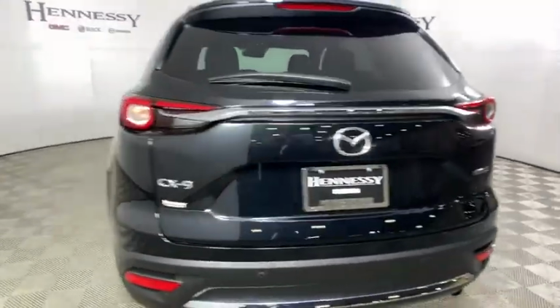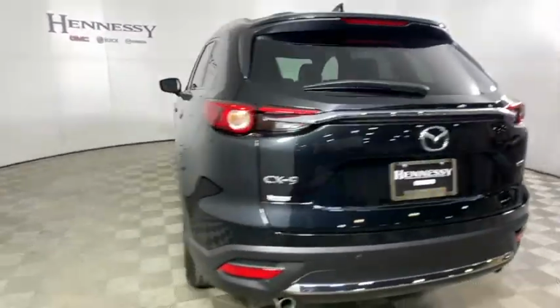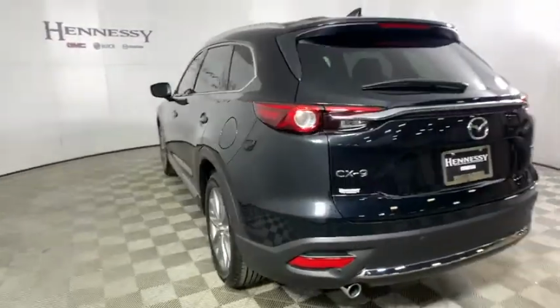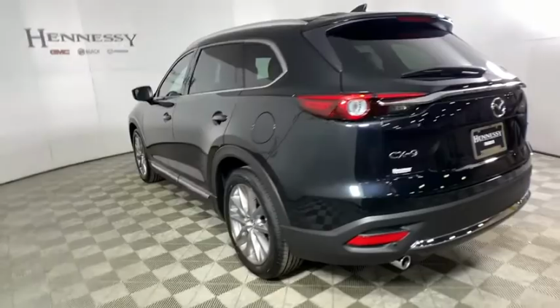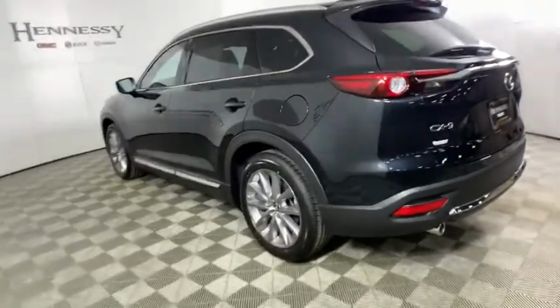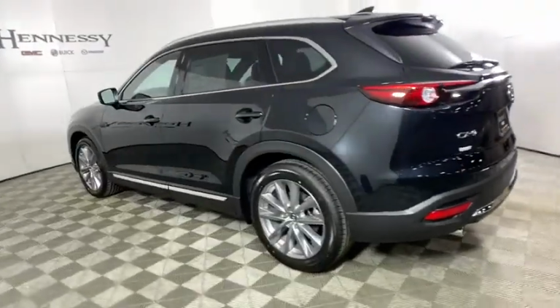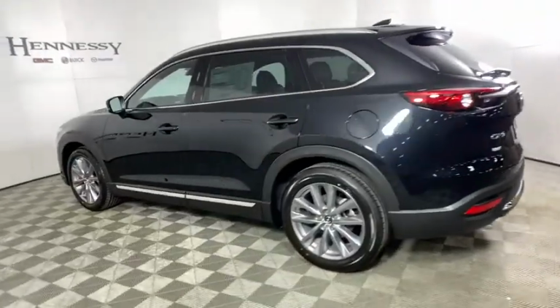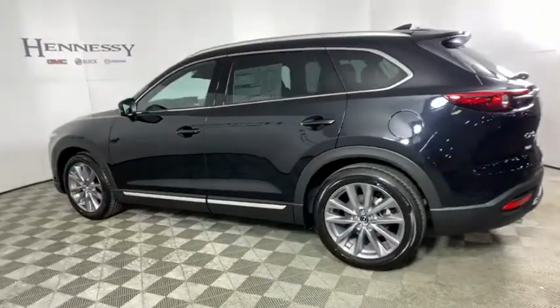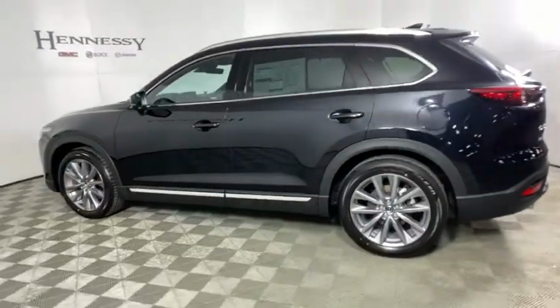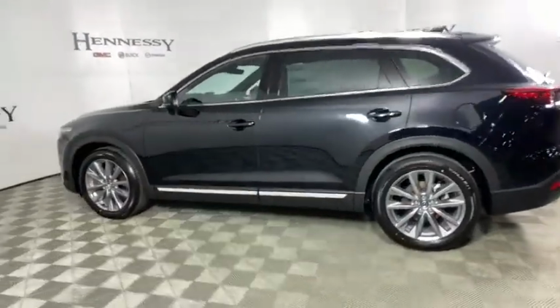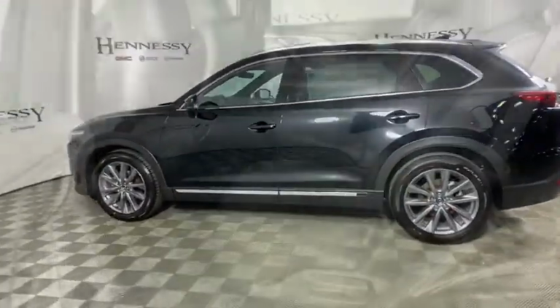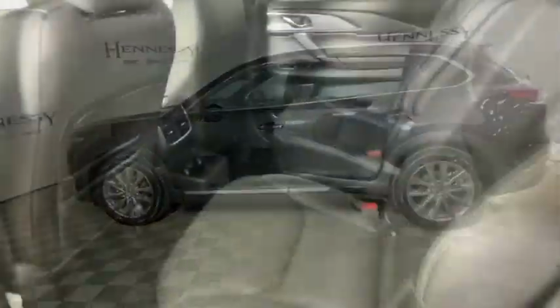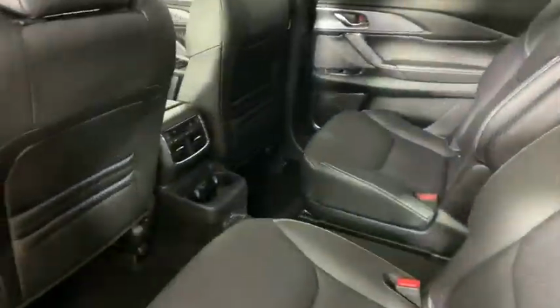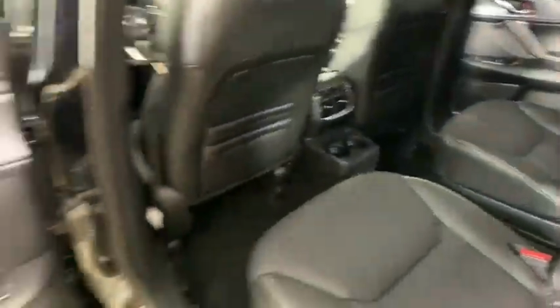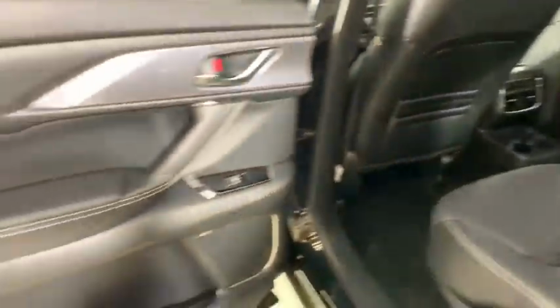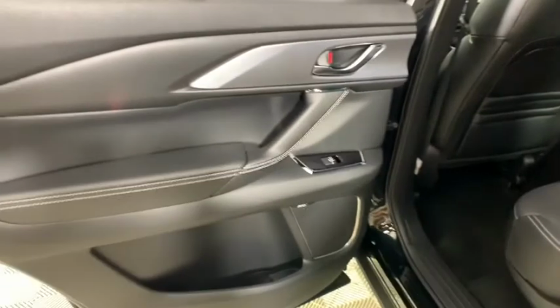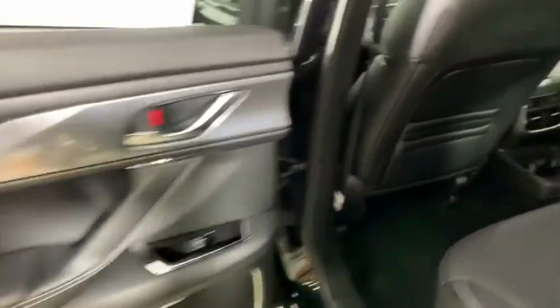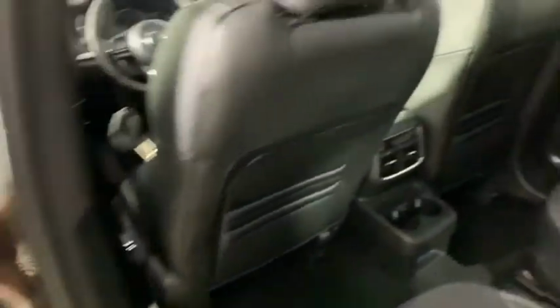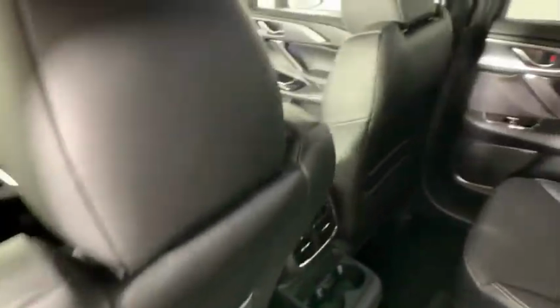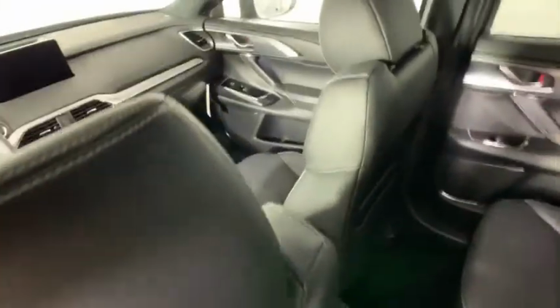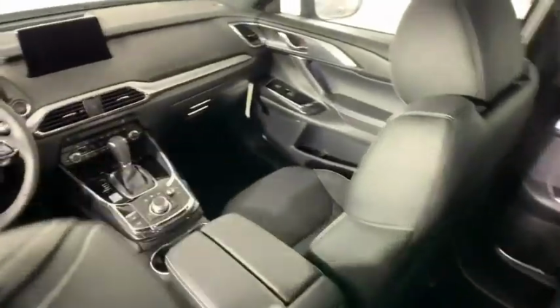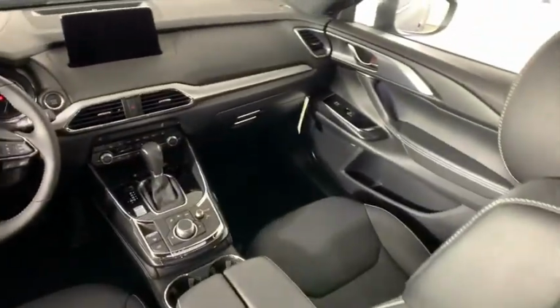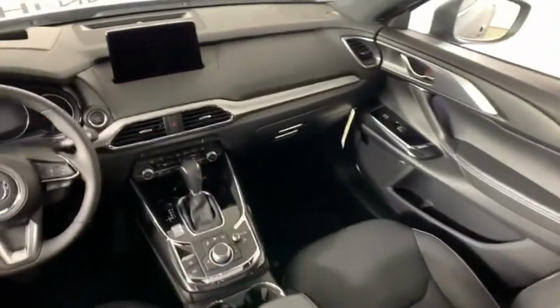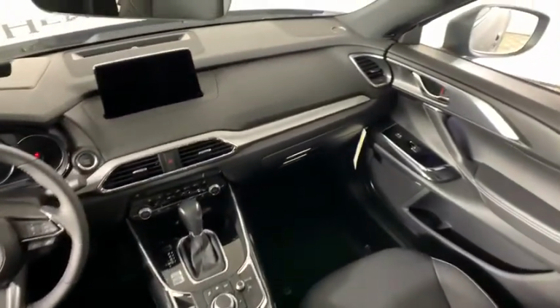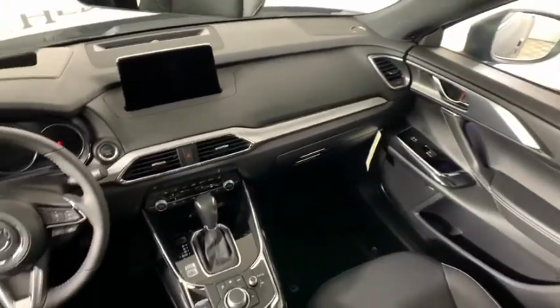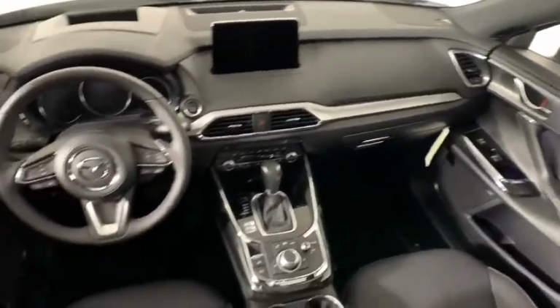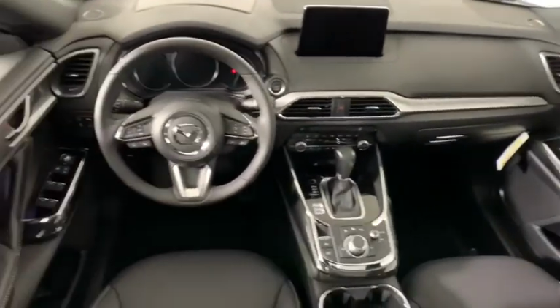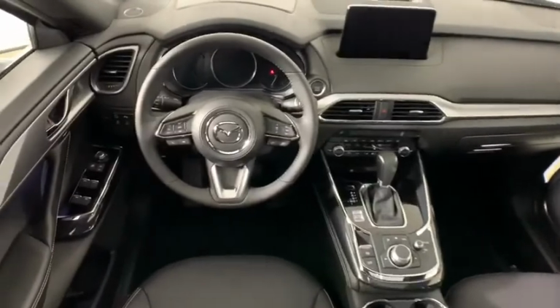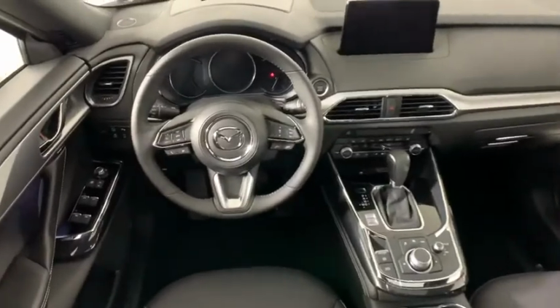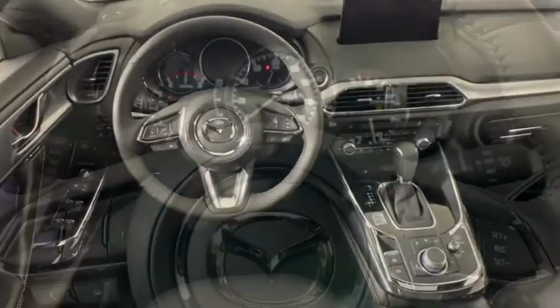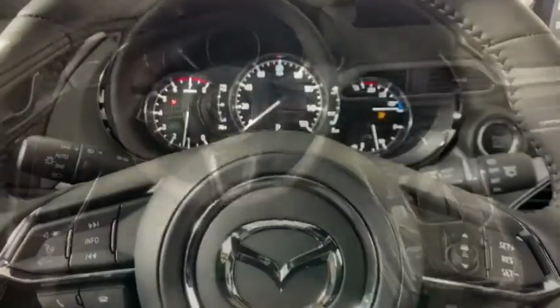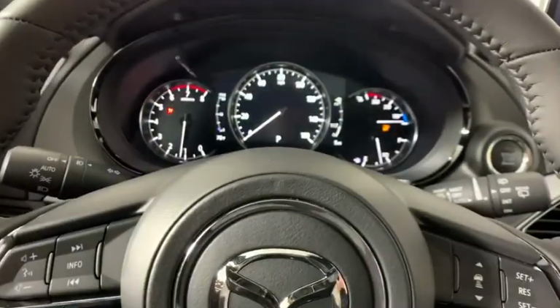This vehicle has less than 100 miles. Here are some of this vehicle's great options: power liftgate, navigation system, traction control, power passenger seat, leather-wrapped steering wheel, dual airbags, alloy wheels, power steering.